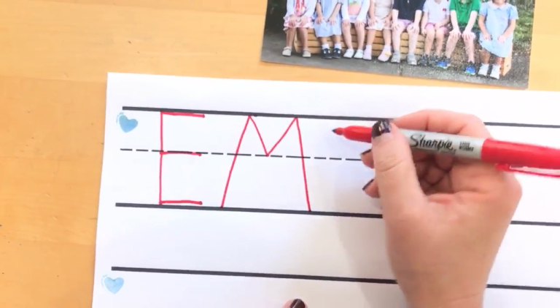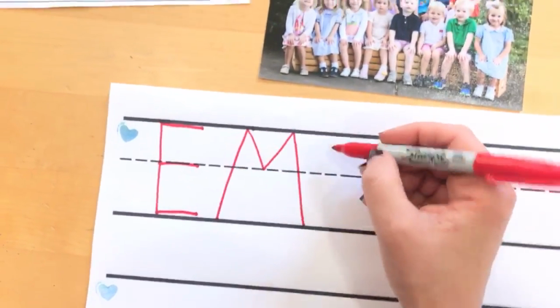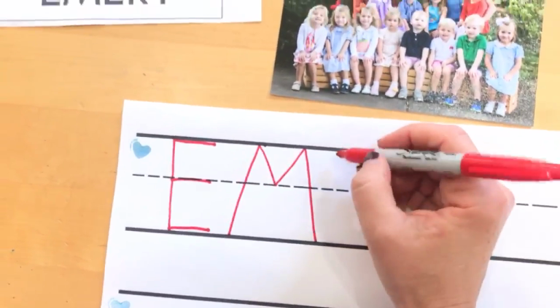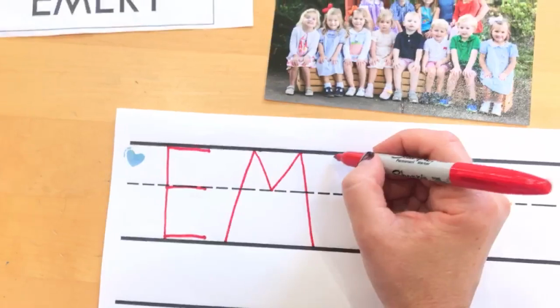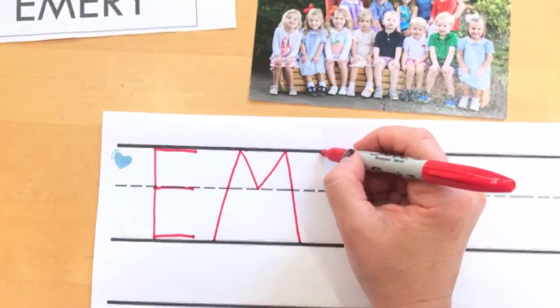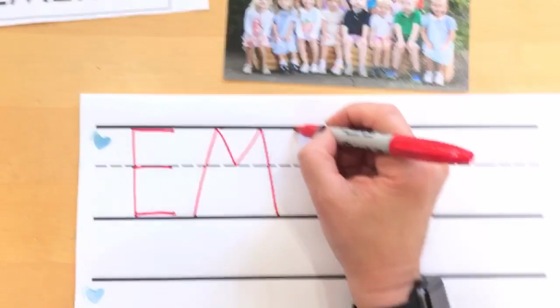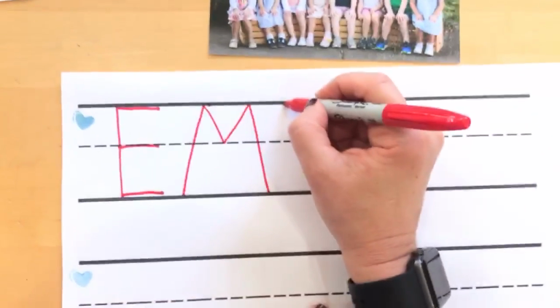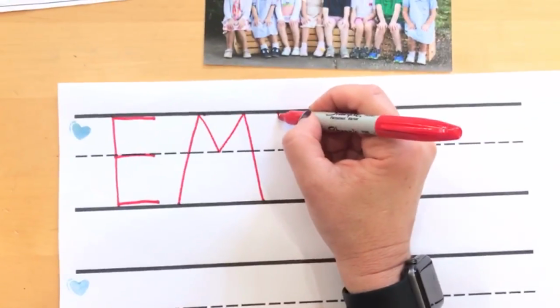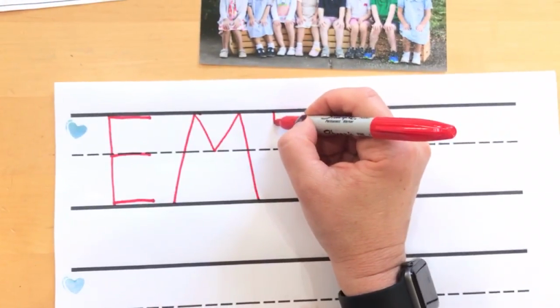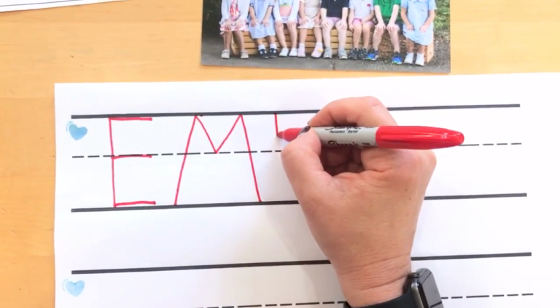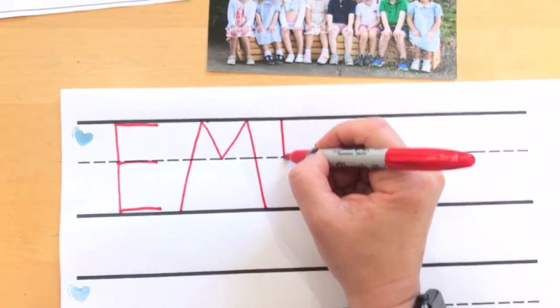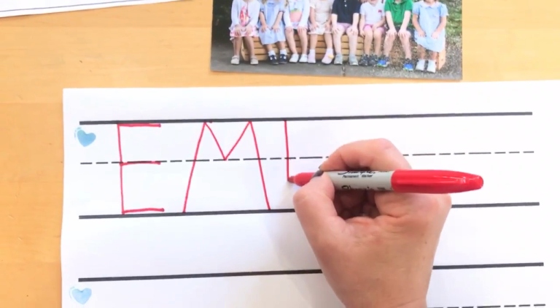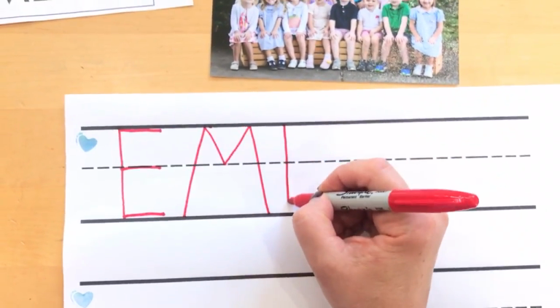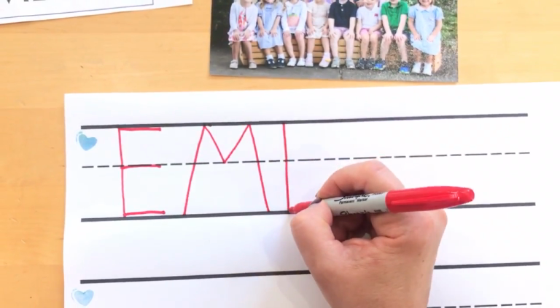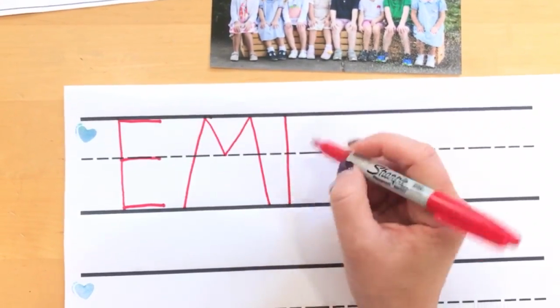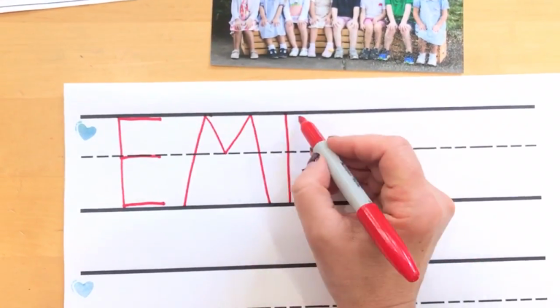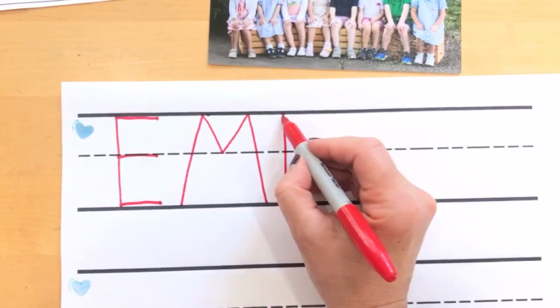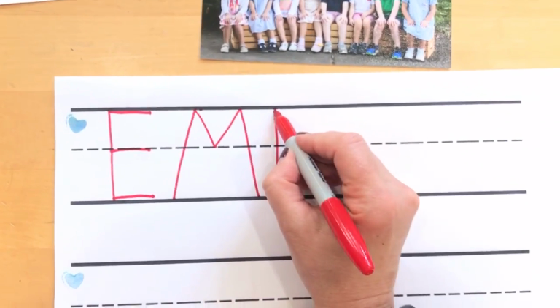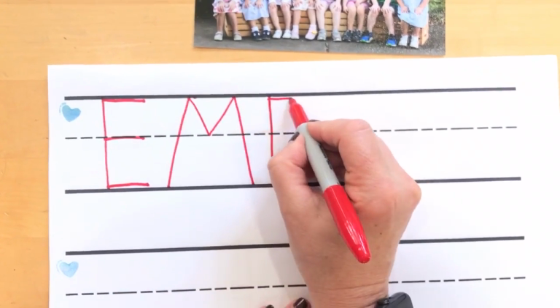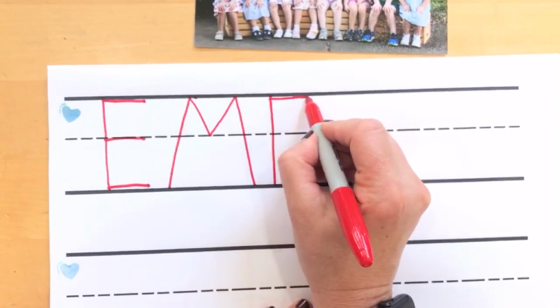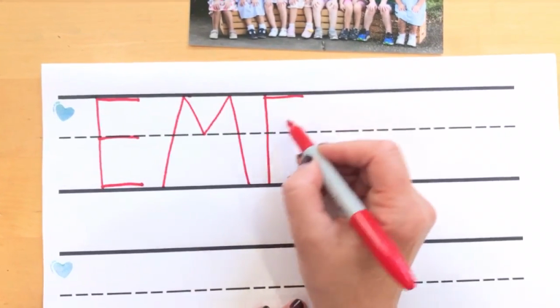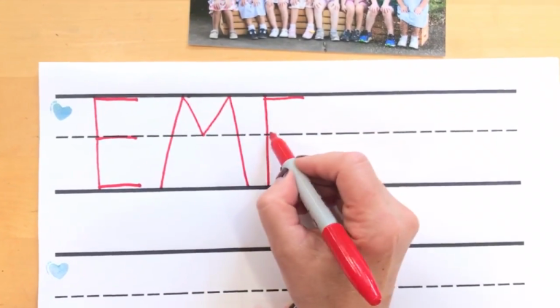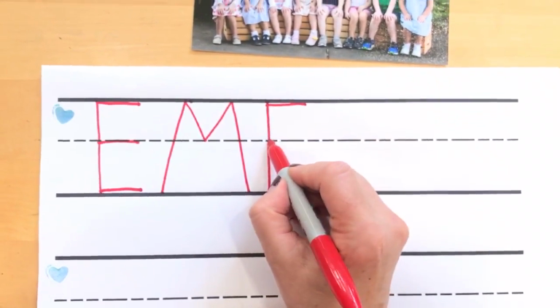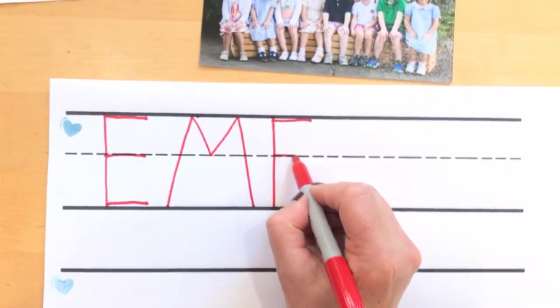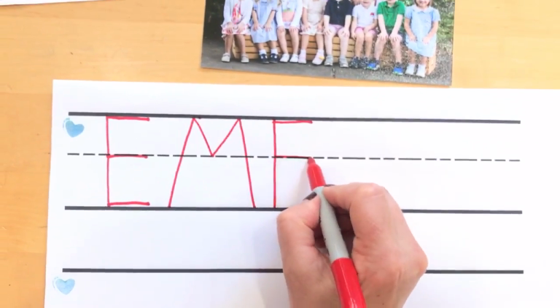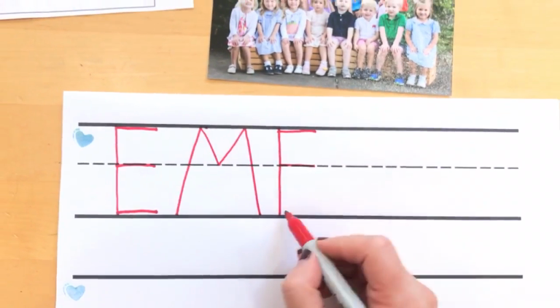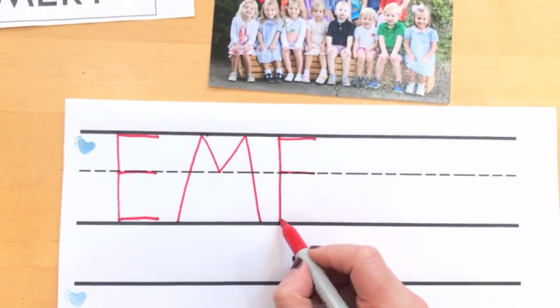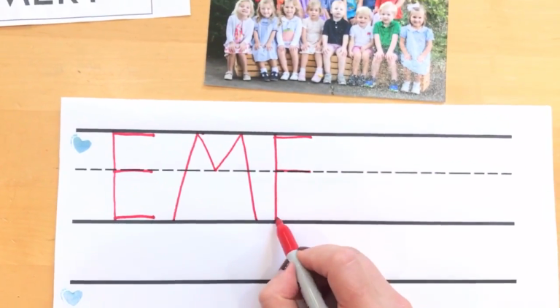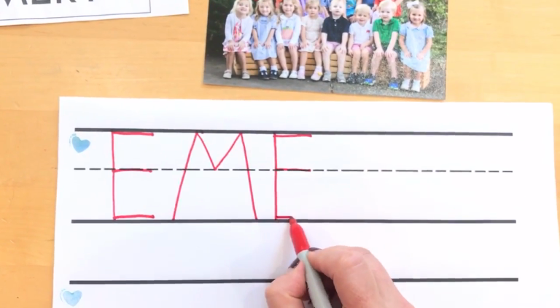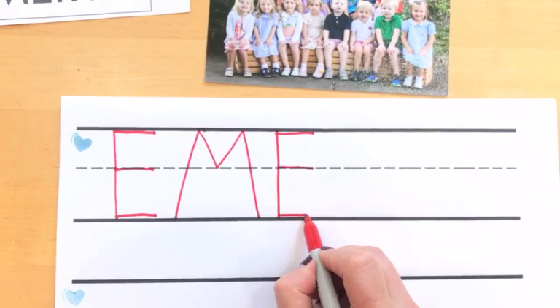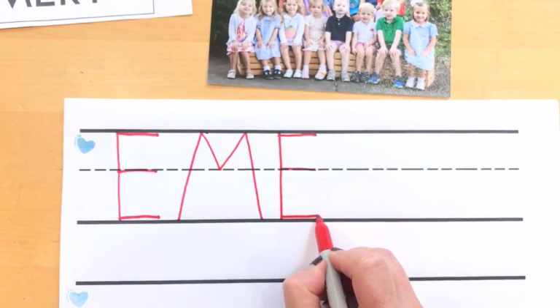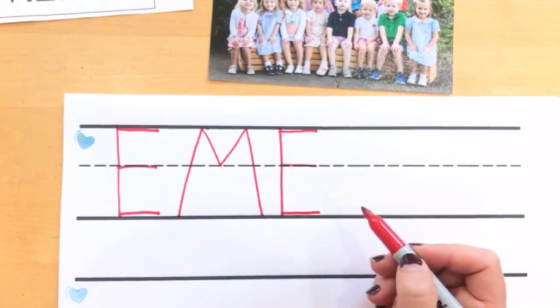All right, here comes another E. Start at the top, all the way down to the bottom, line across the top, line across the middle, line across the bottom.